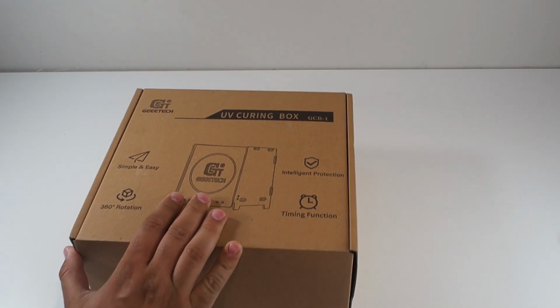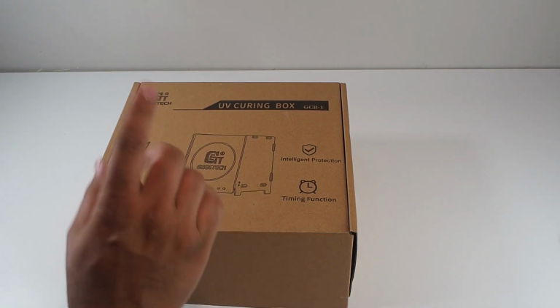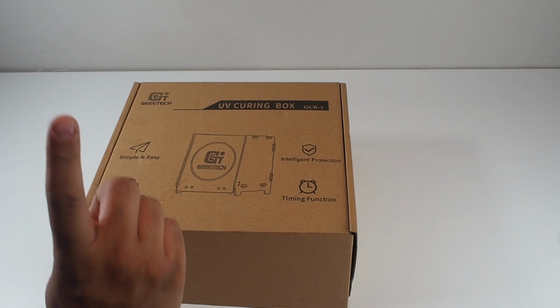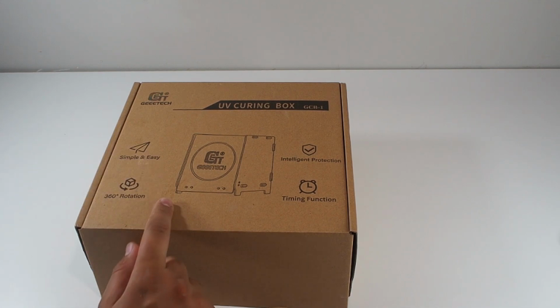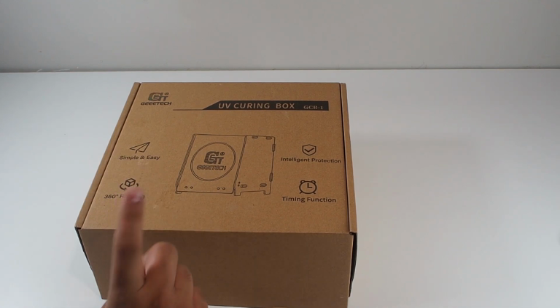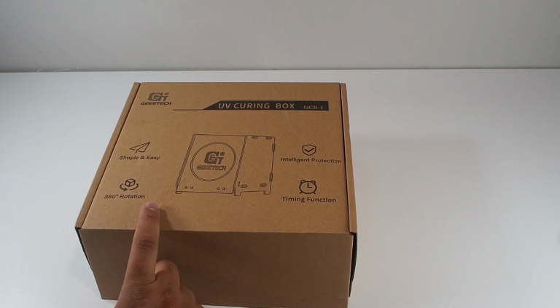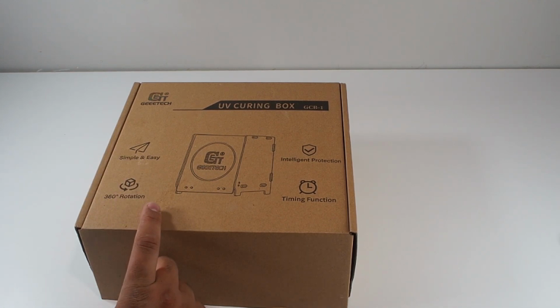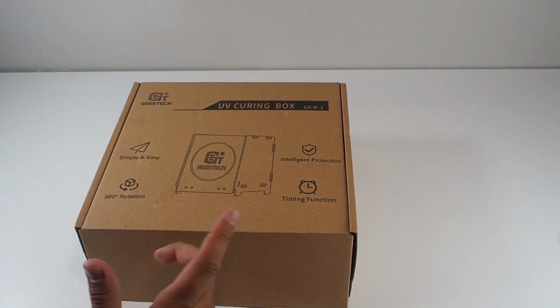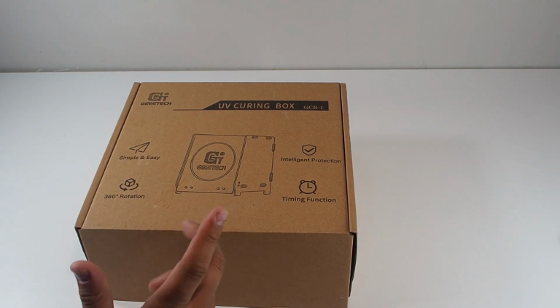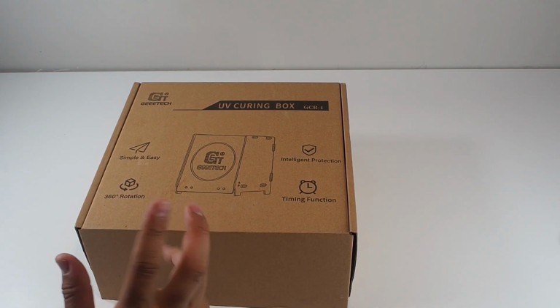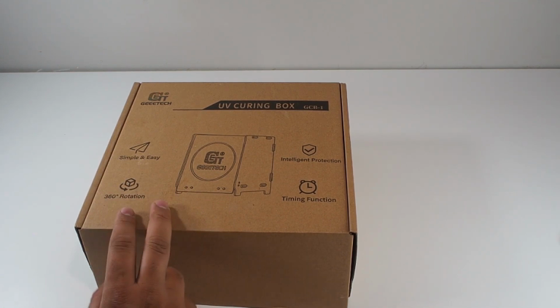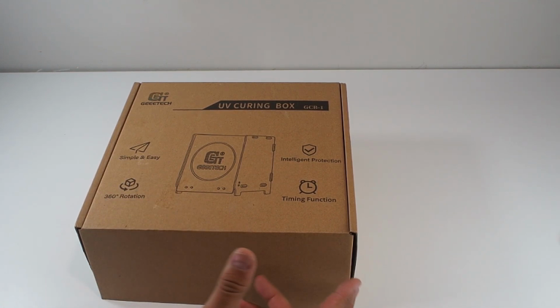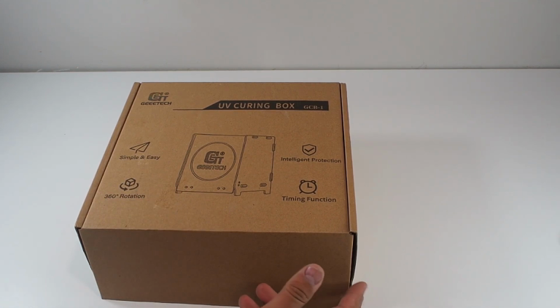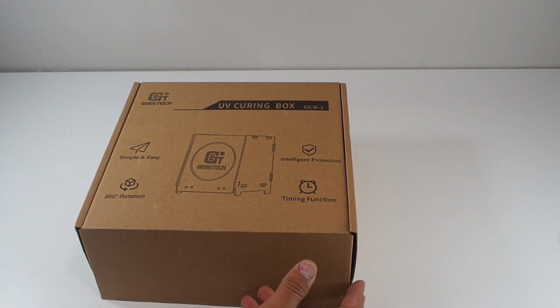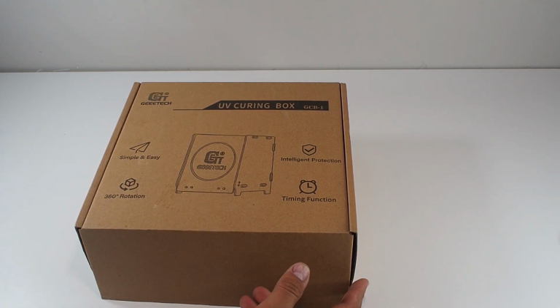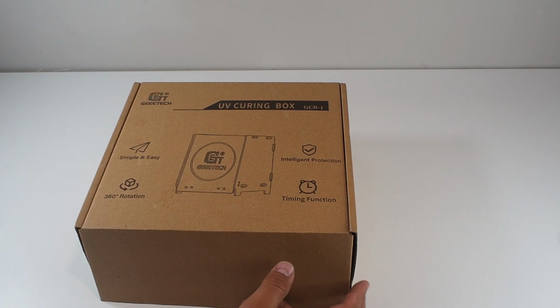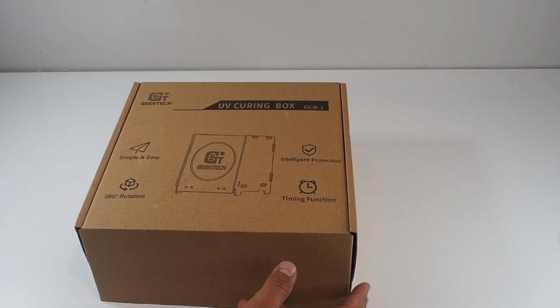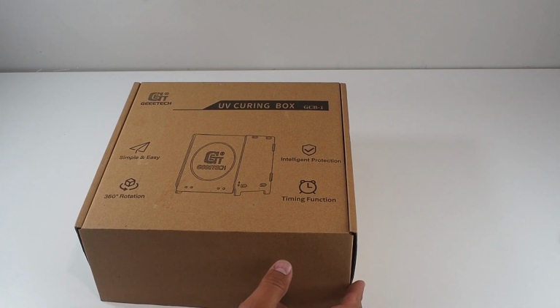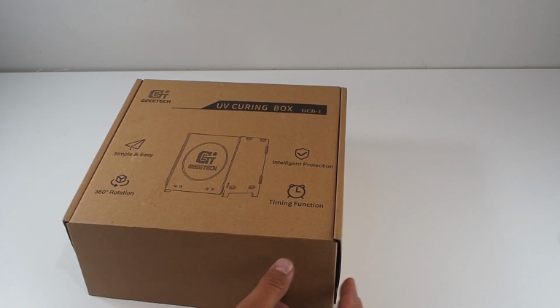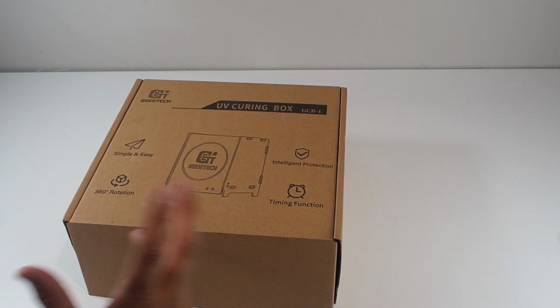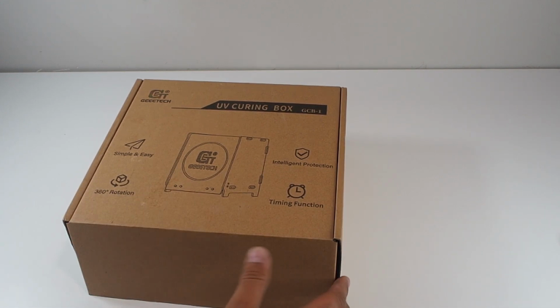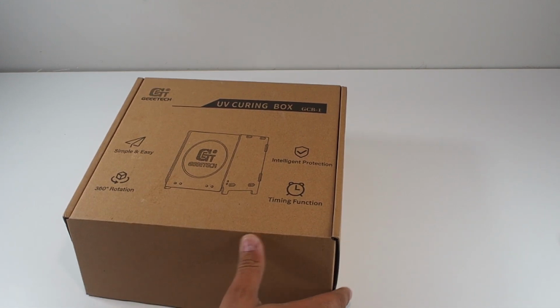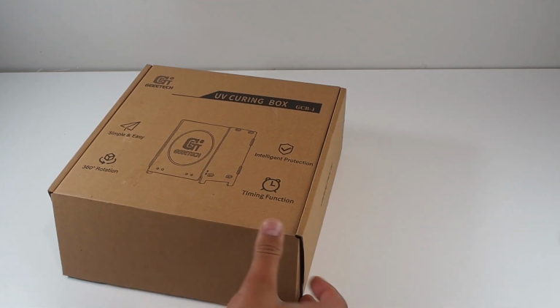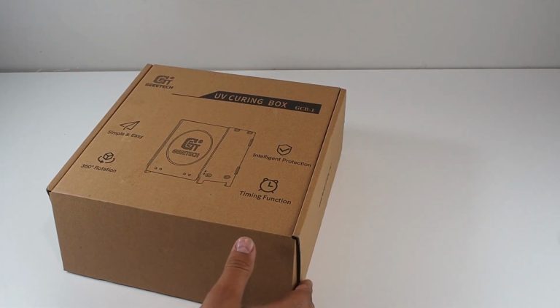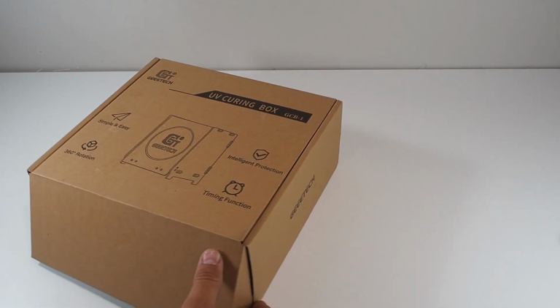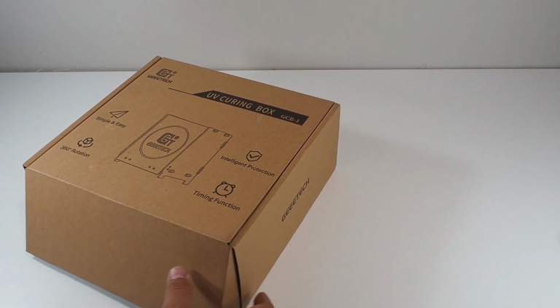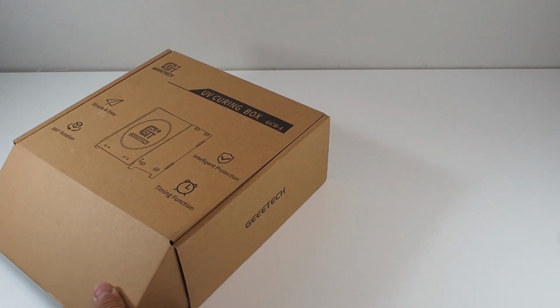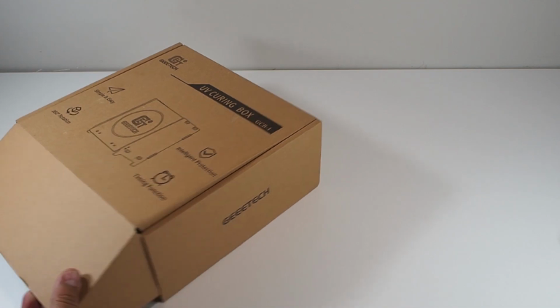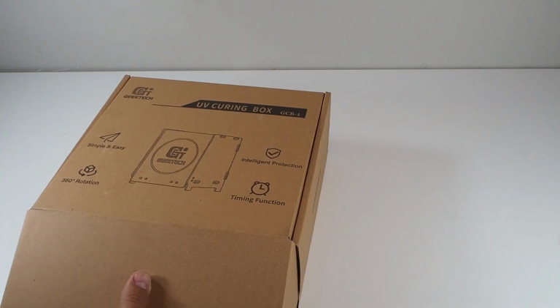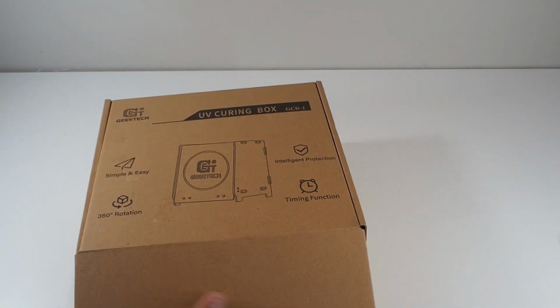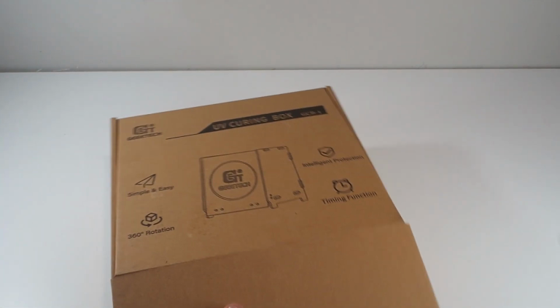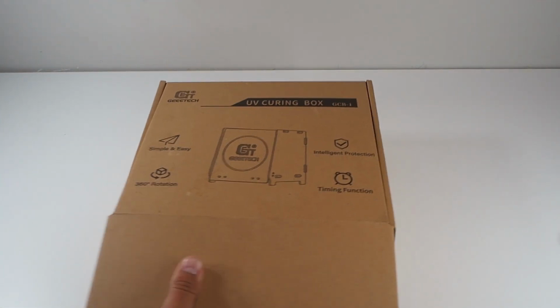I got this for $55 Canadian dollars. I think that will be around $40 US dollars. Let's see what's inside the box.